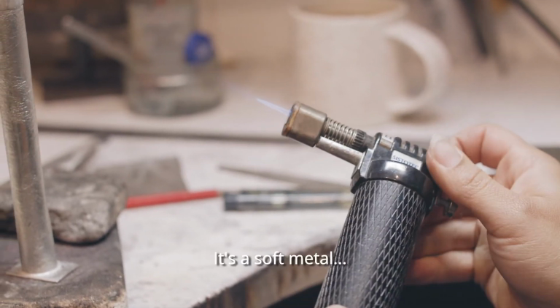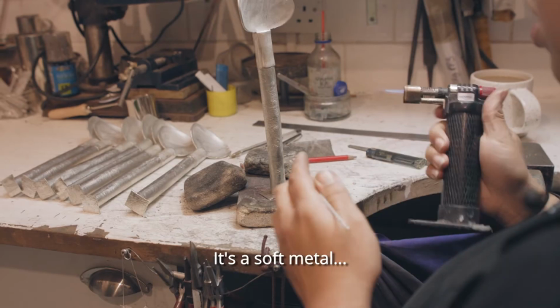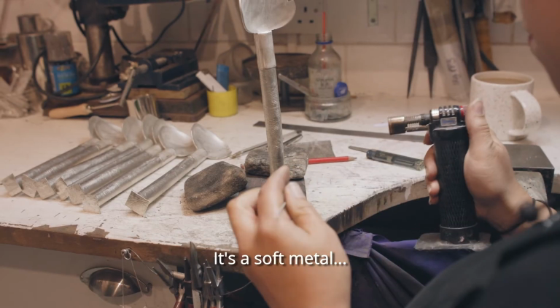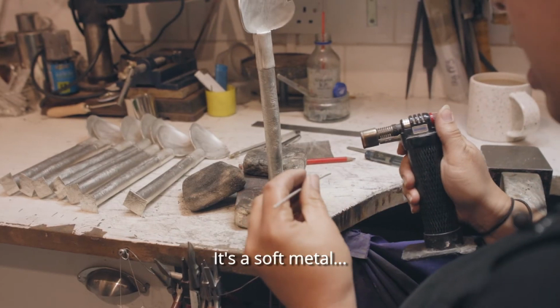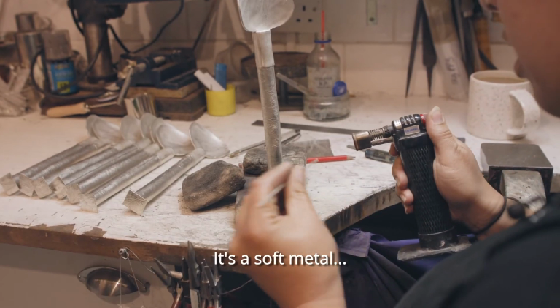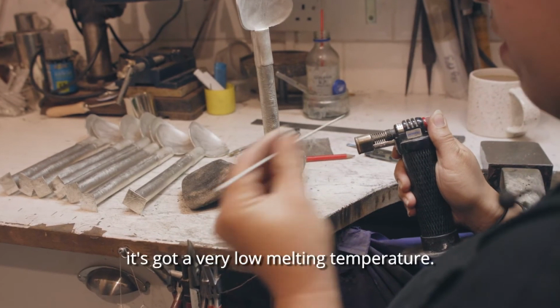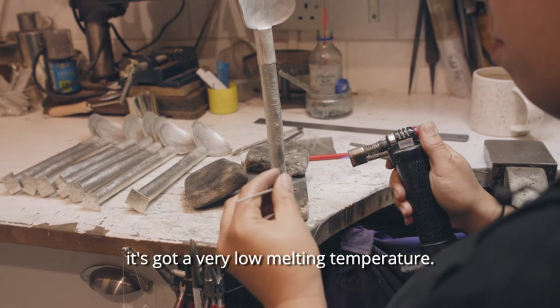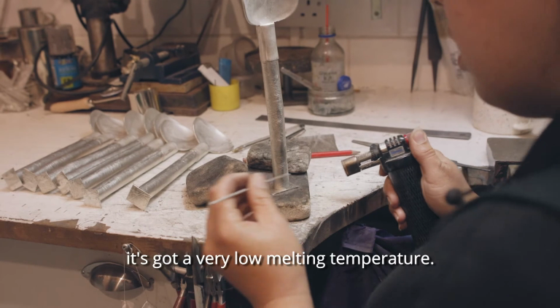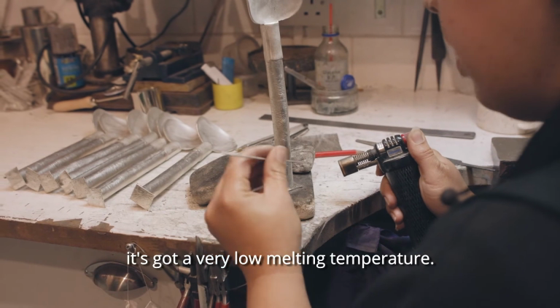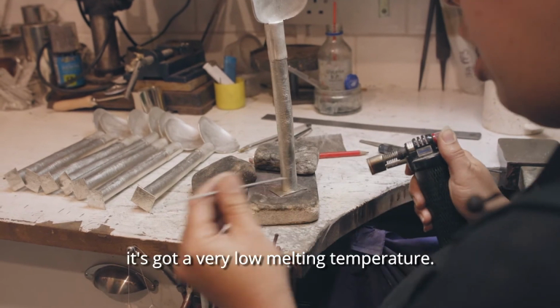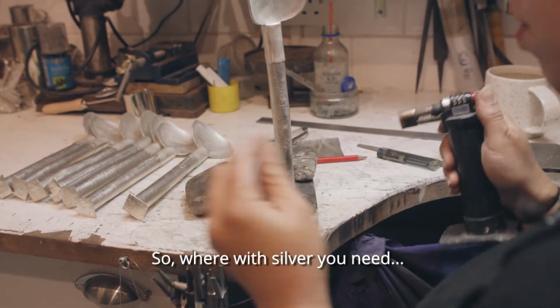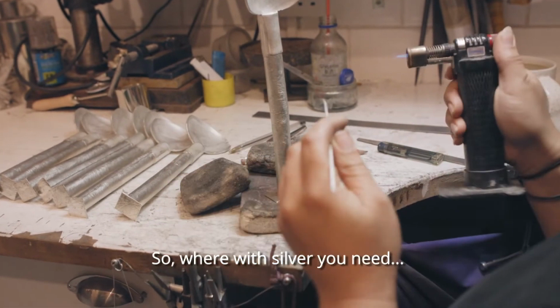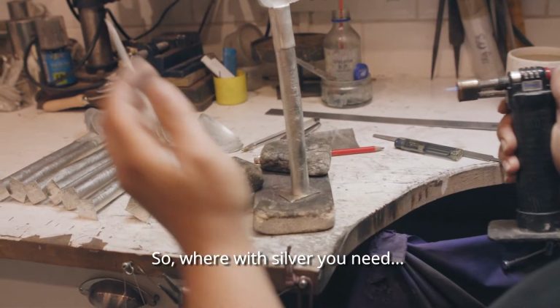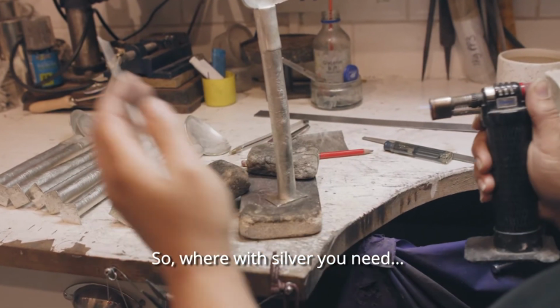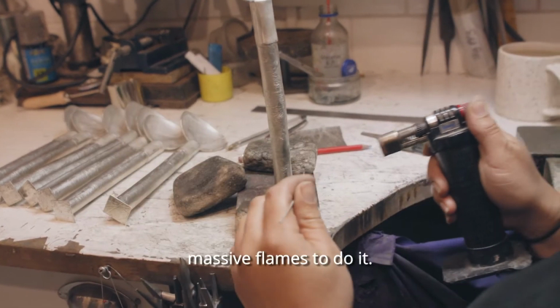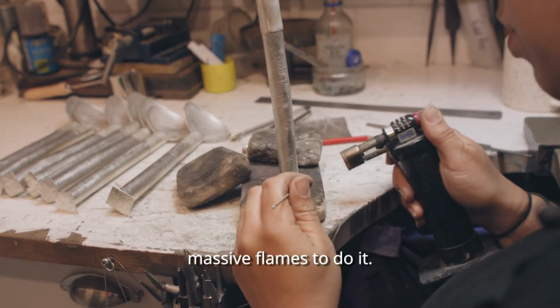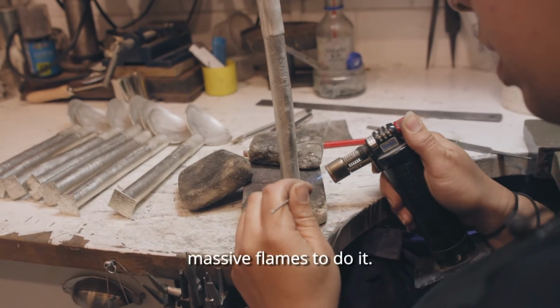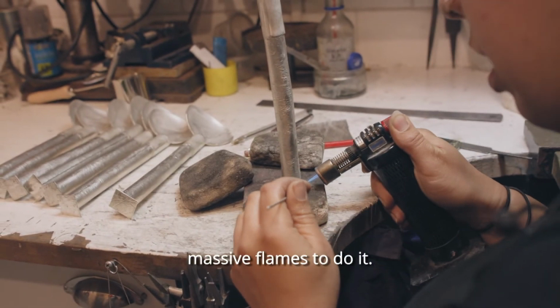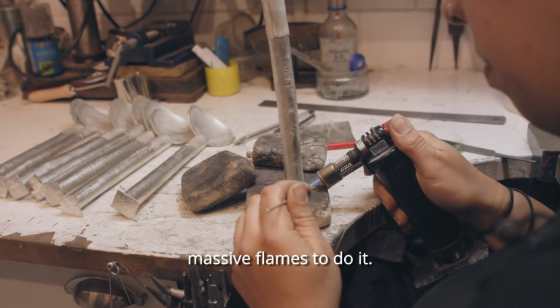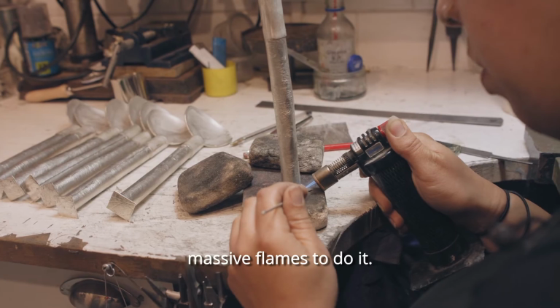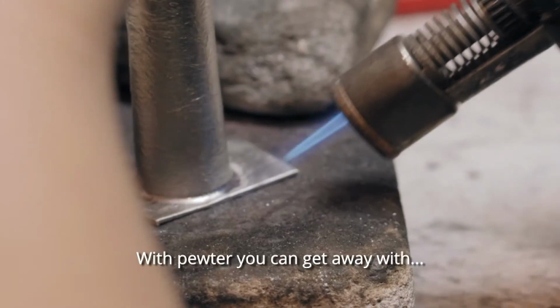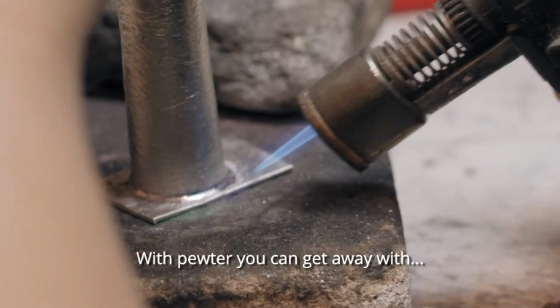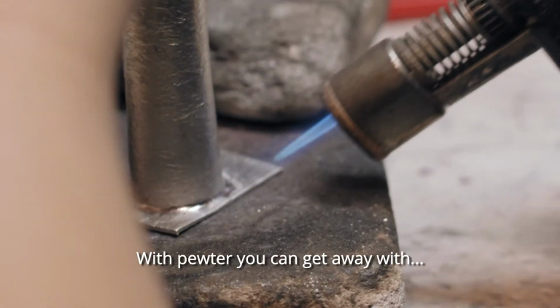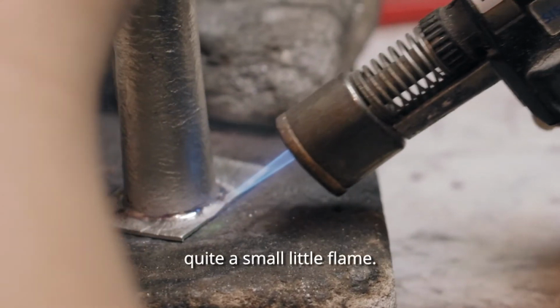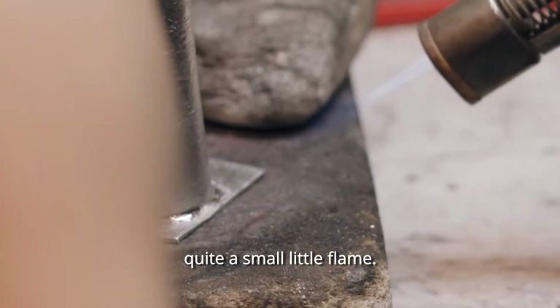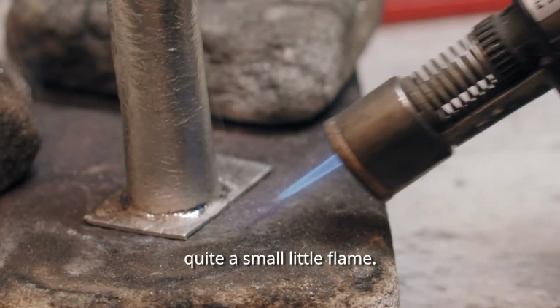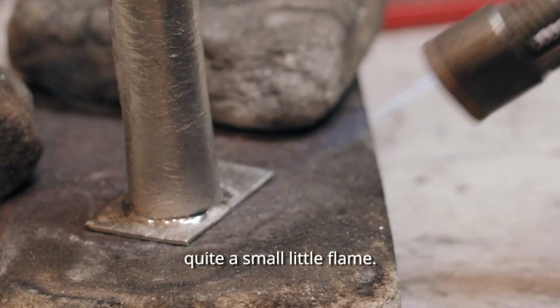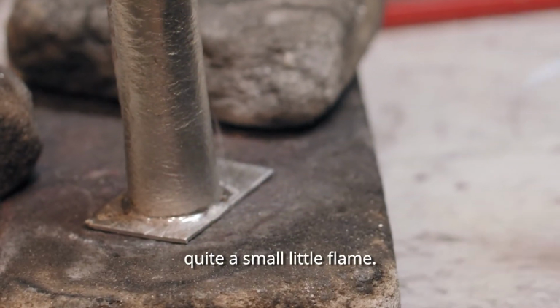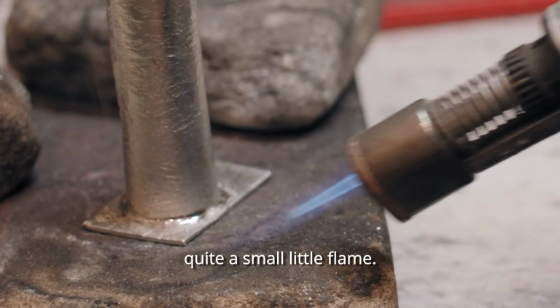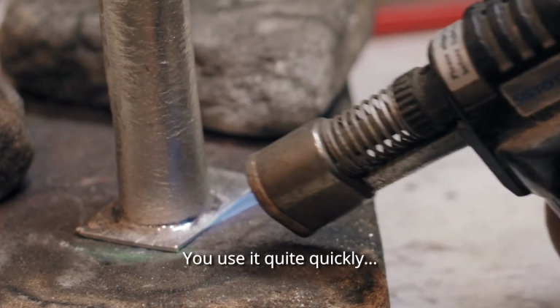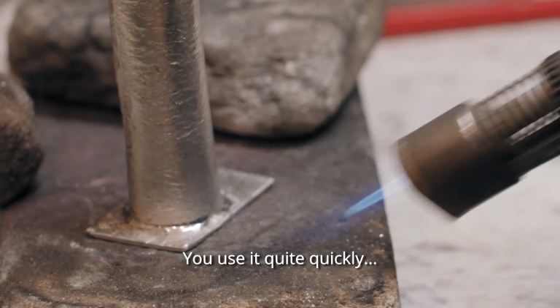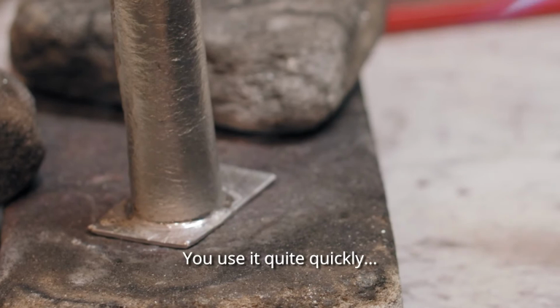It's a soft metal with a very low melting temperature, so whereas with silver you need massive flames, with pewter you can get away with quite a small flame and use it quite quickly.